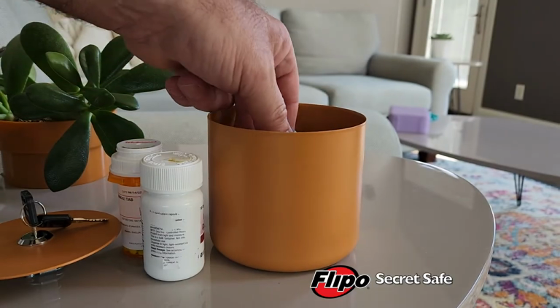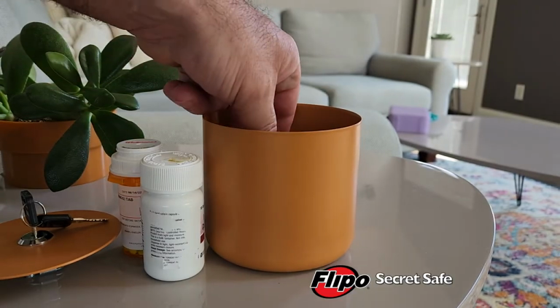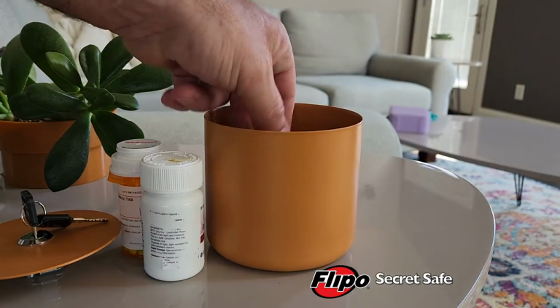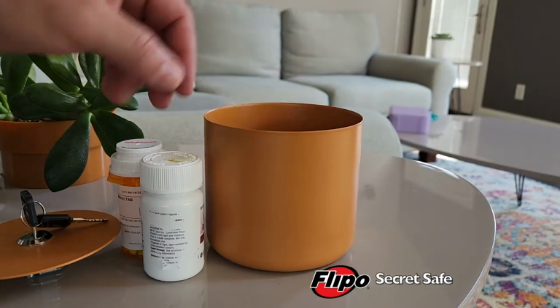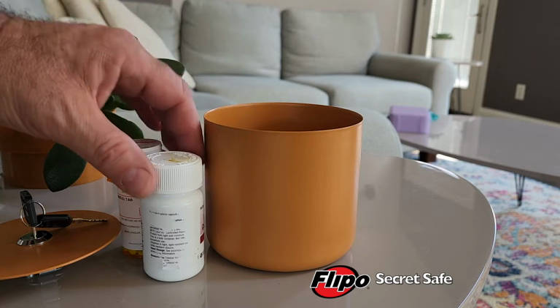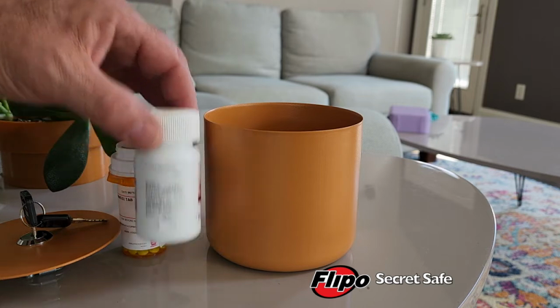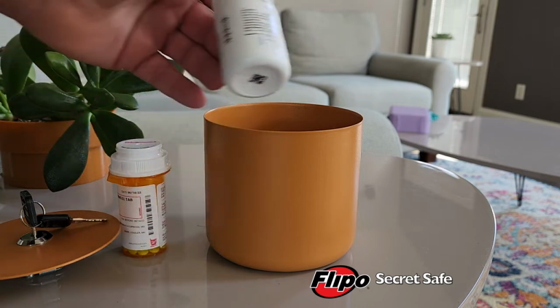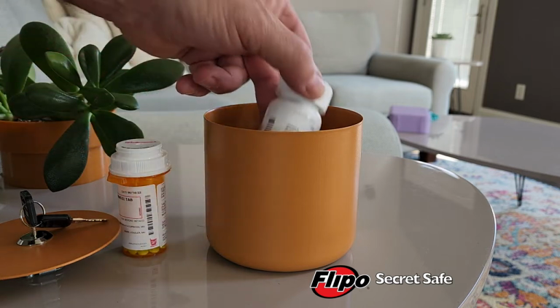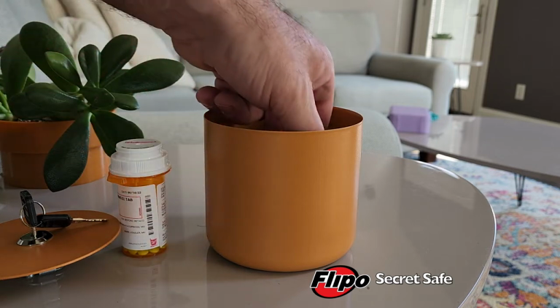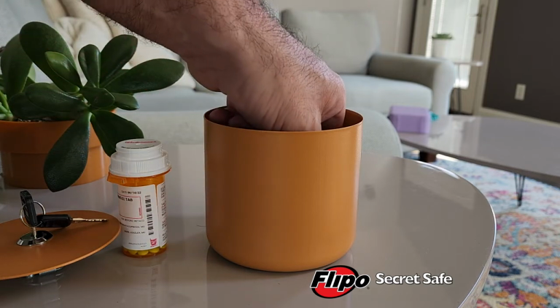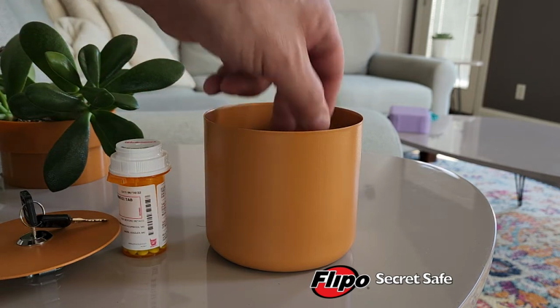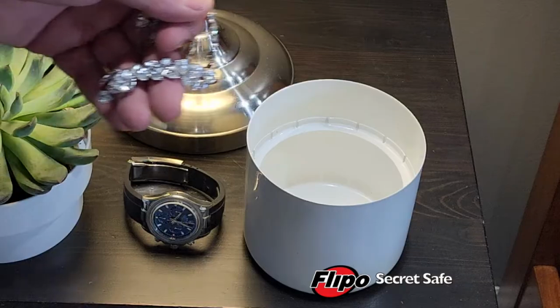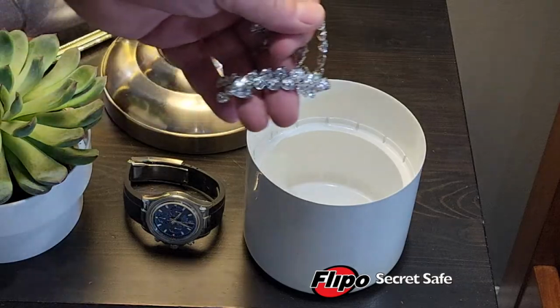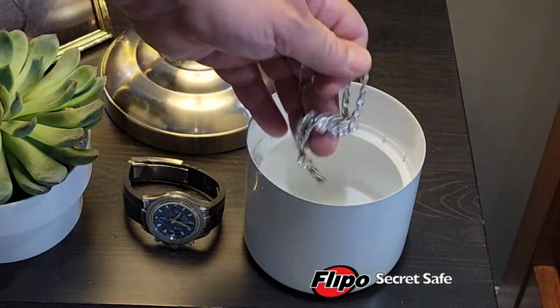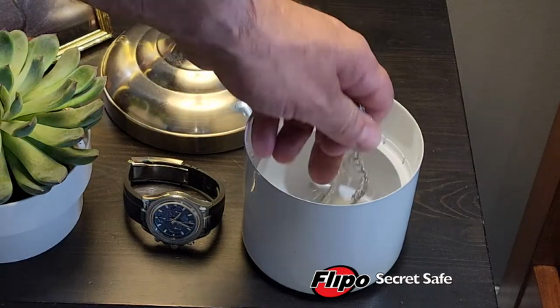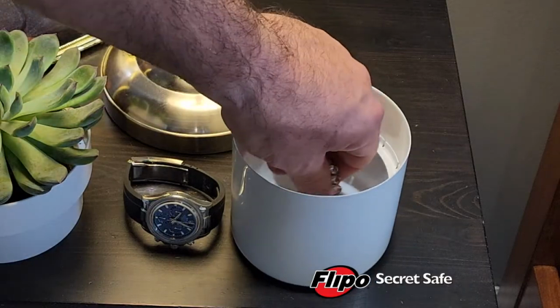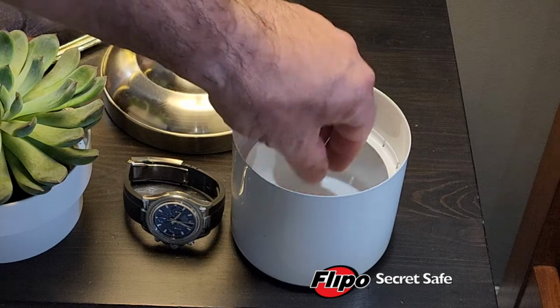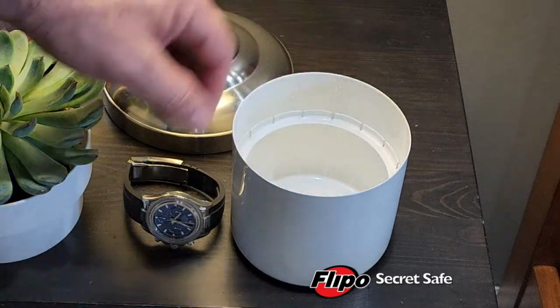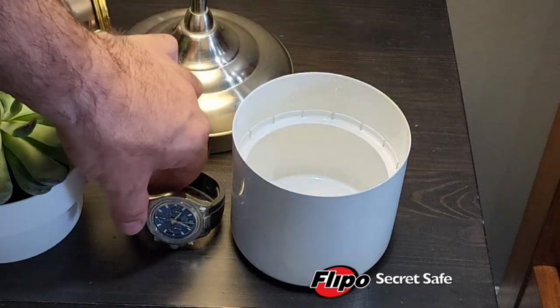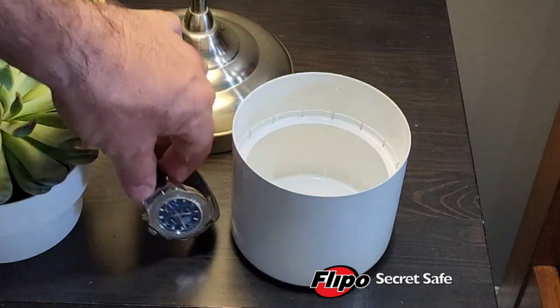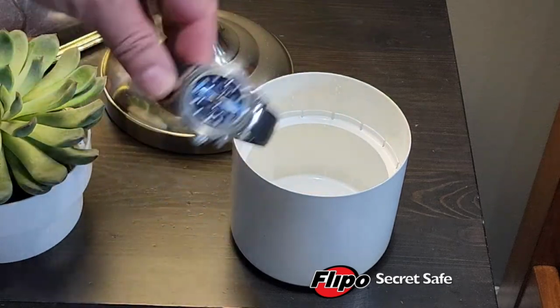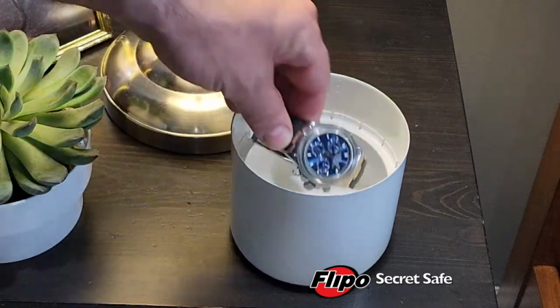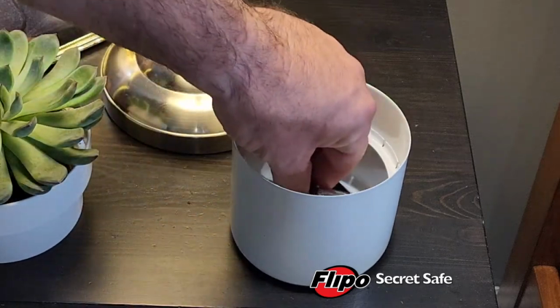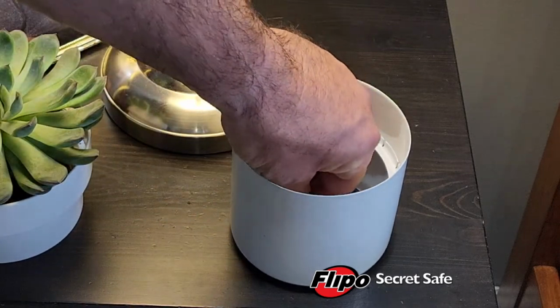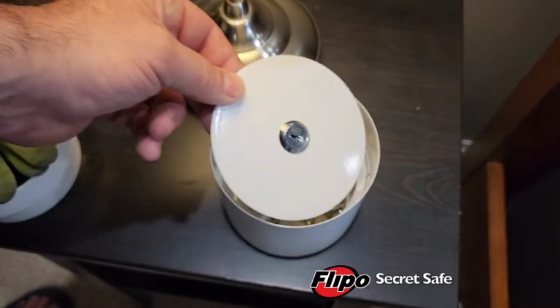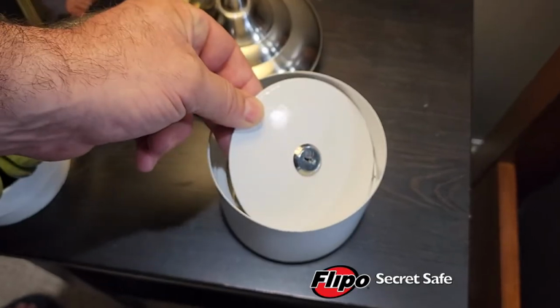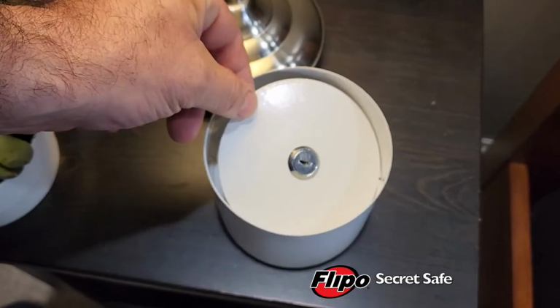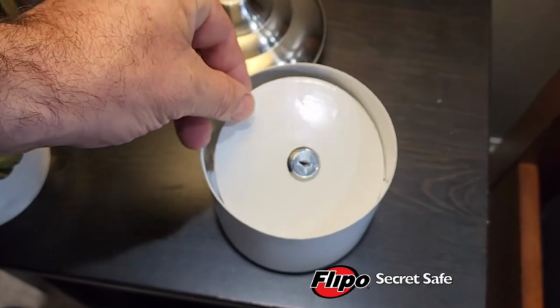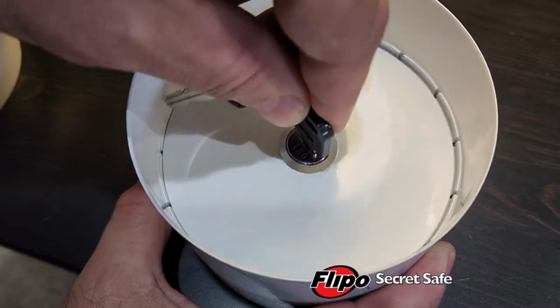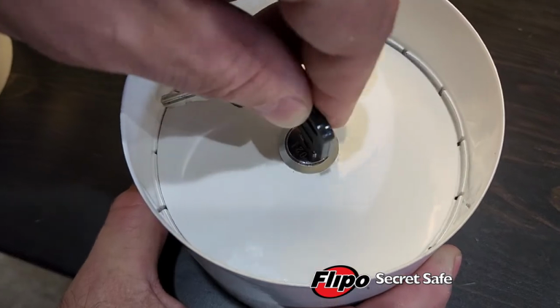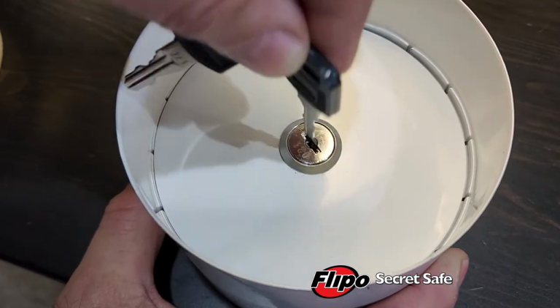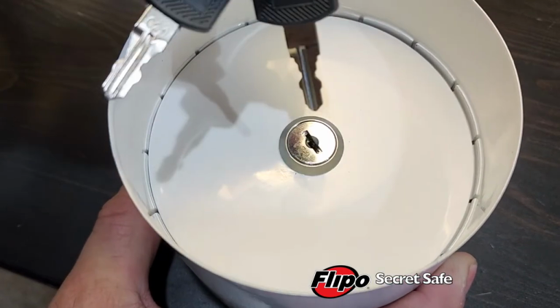The Secret Safe Flower Pot discreetly hides small valuables in an everyday item that inconspicuously blends in with your household decor. The top of the flower pot lifts out to reveal a locking steel strong box.